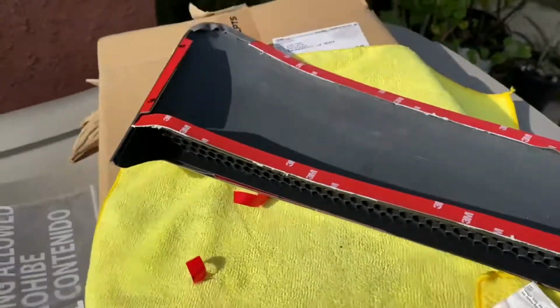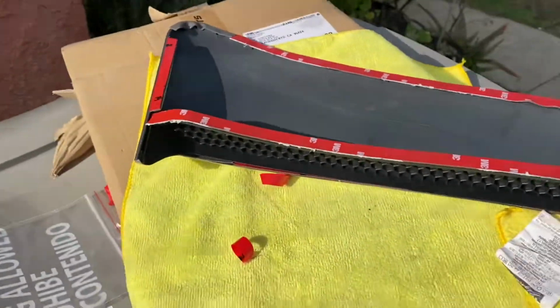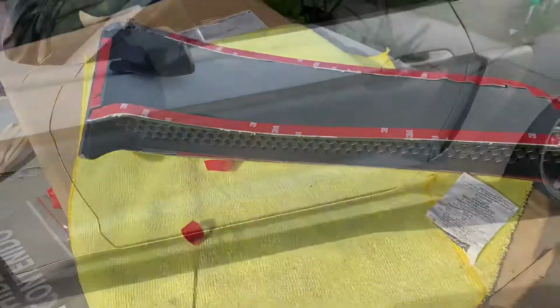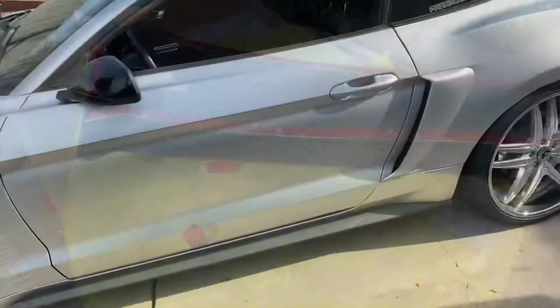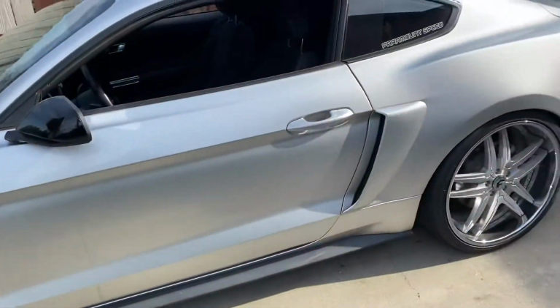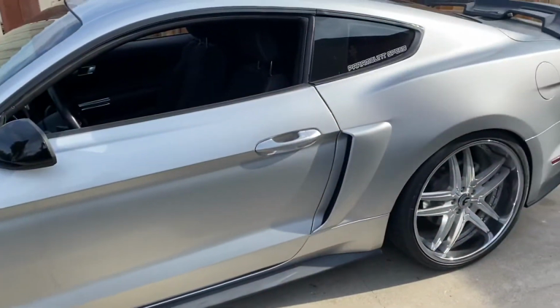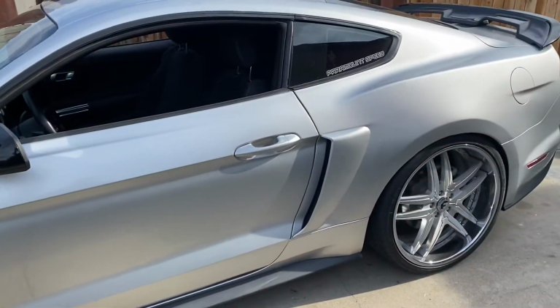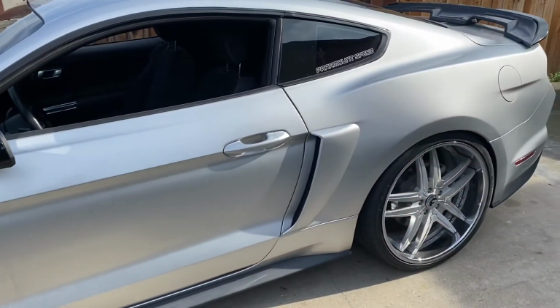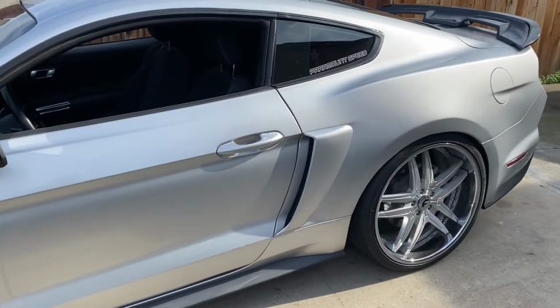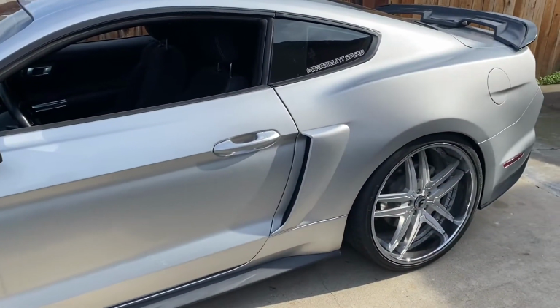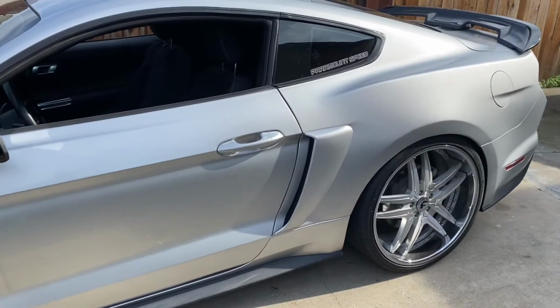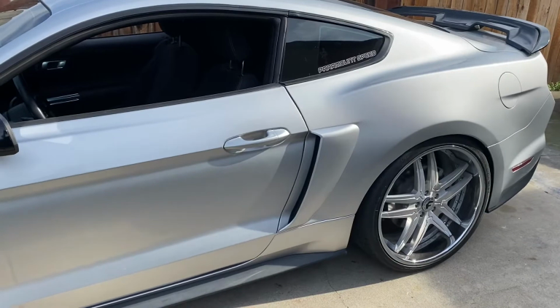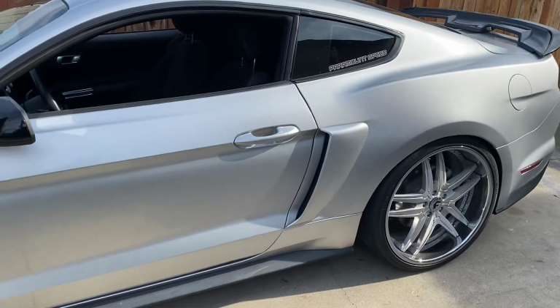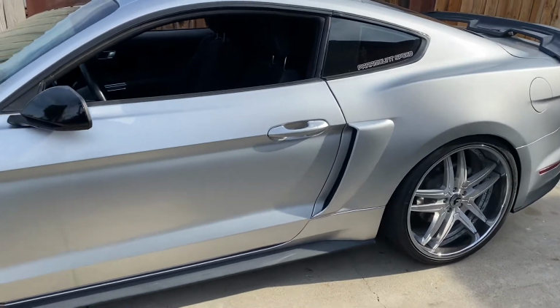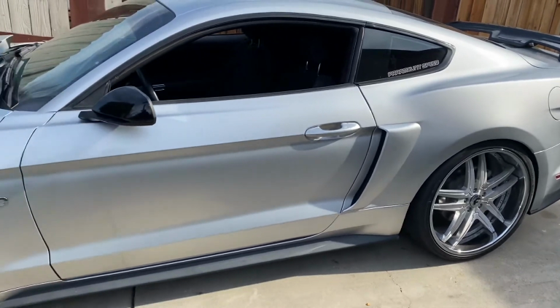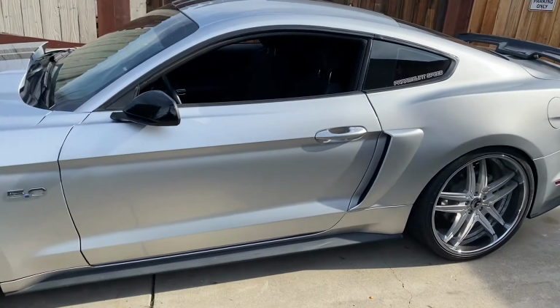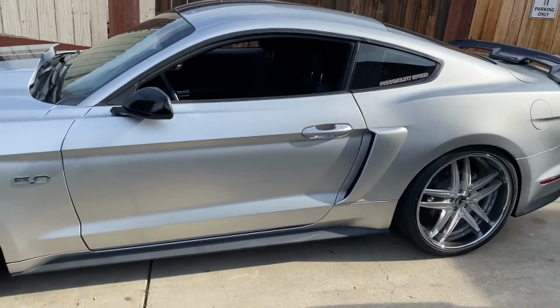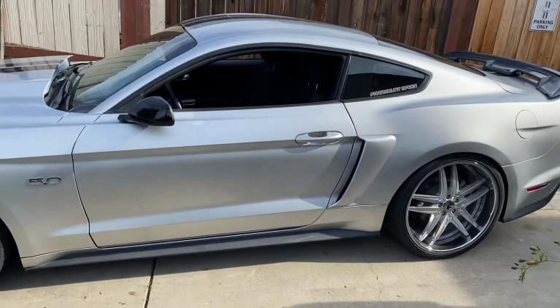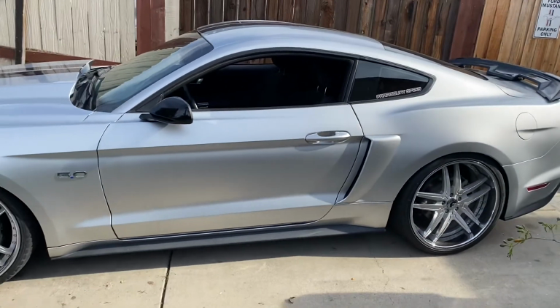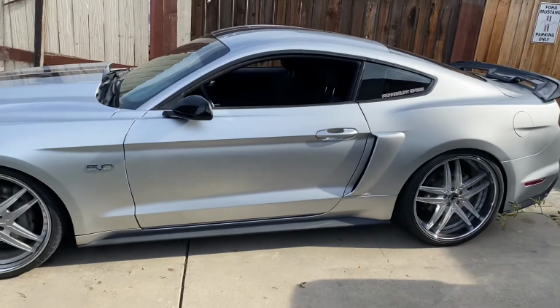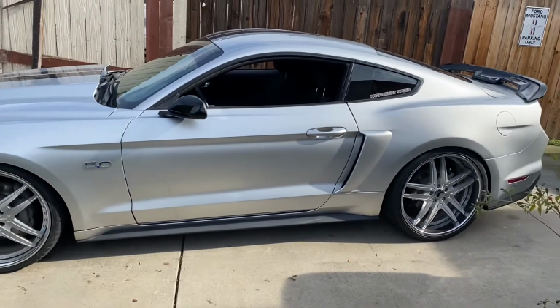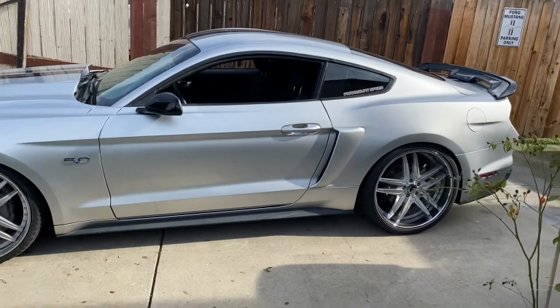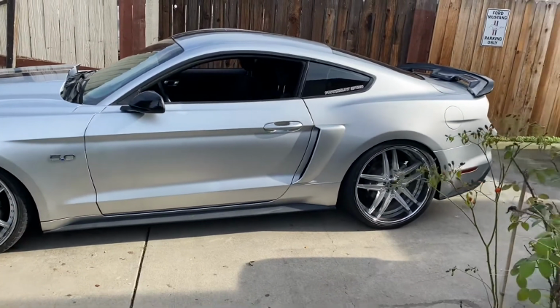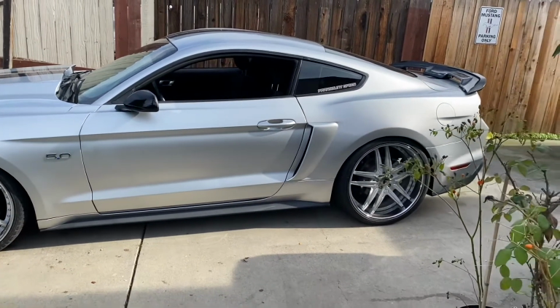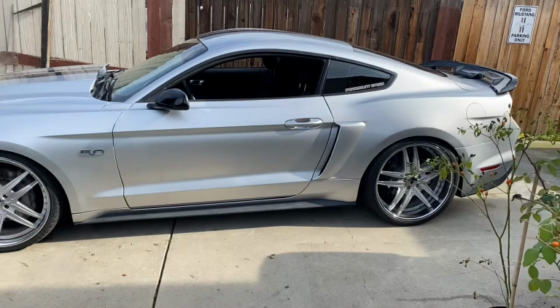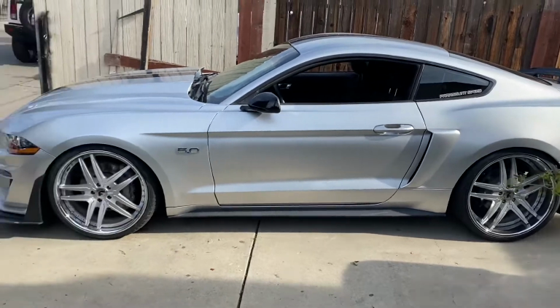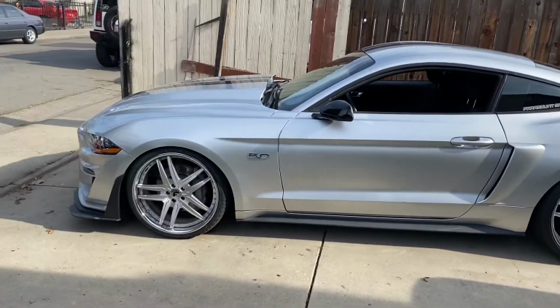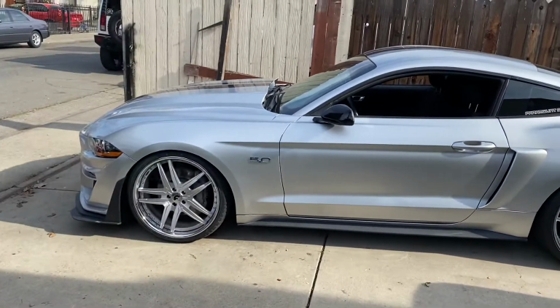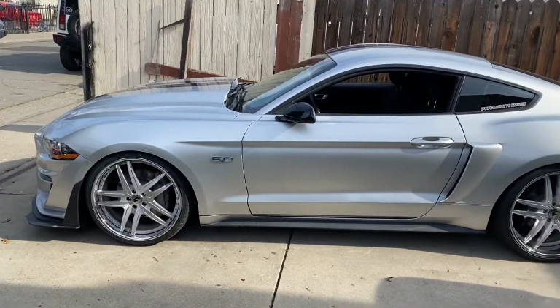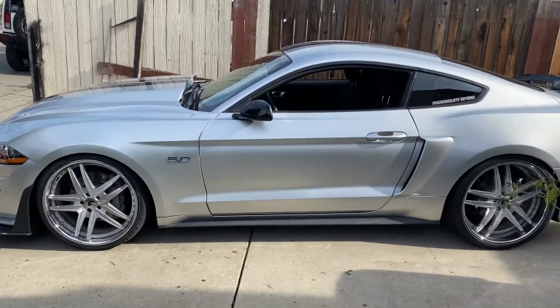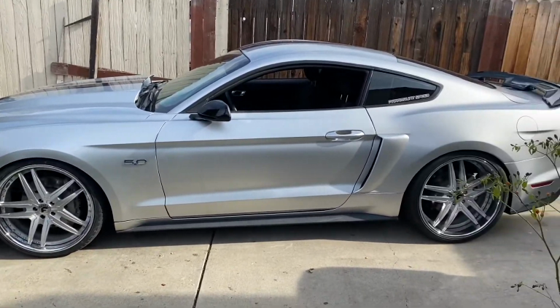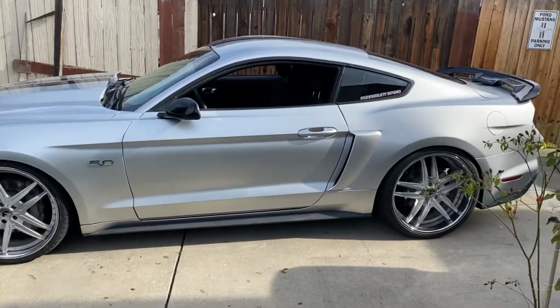So this is the after — y'all can see the before right there. It looks pretty good. If you're thinking about getting them, I say get them — they look hella good.